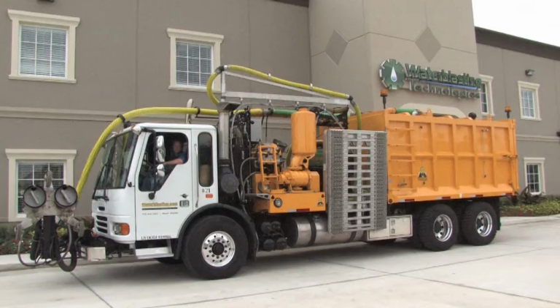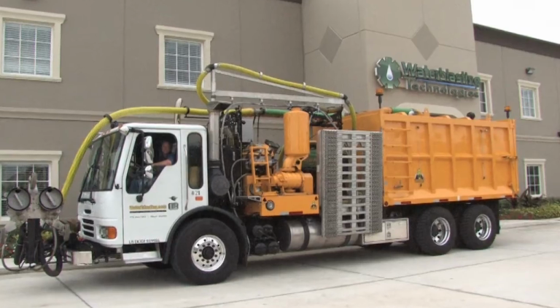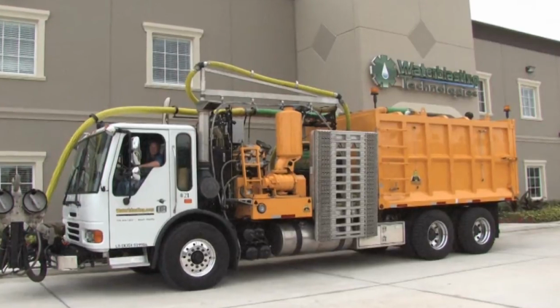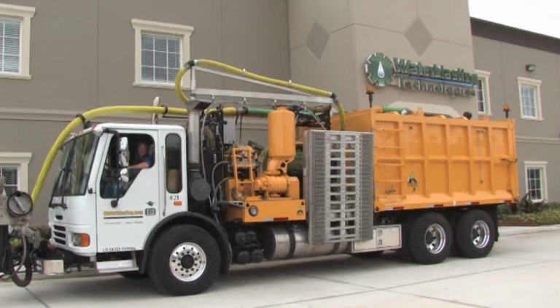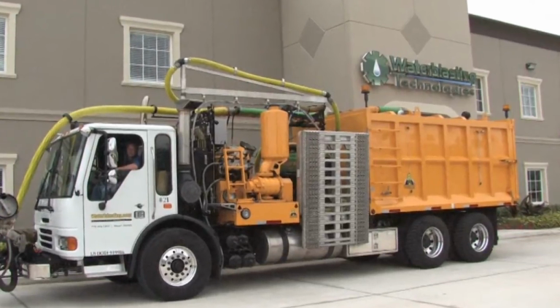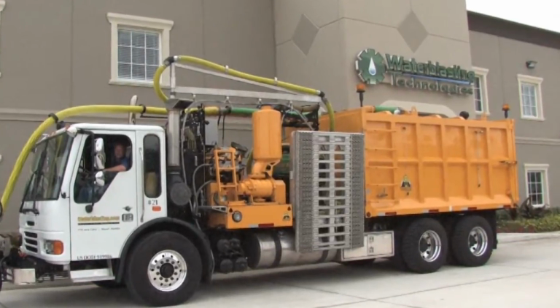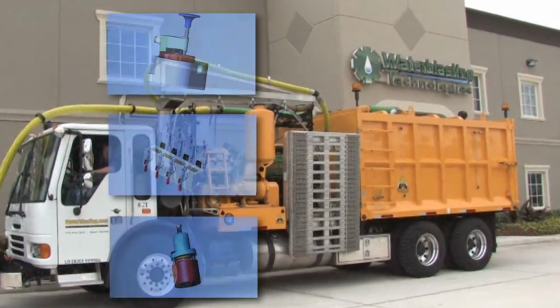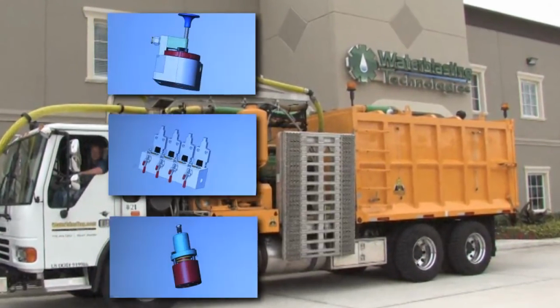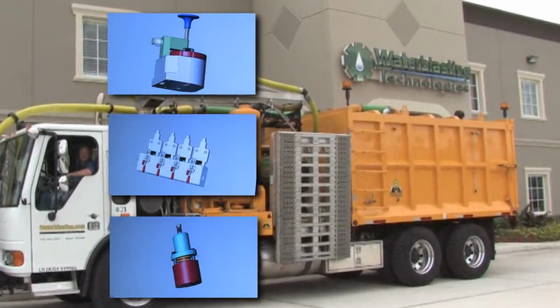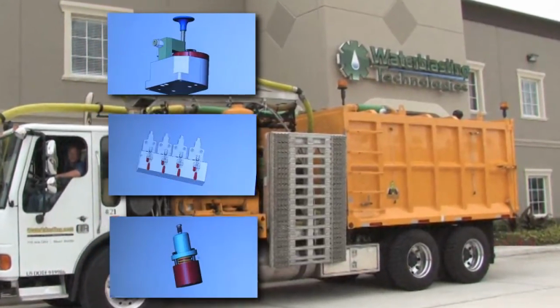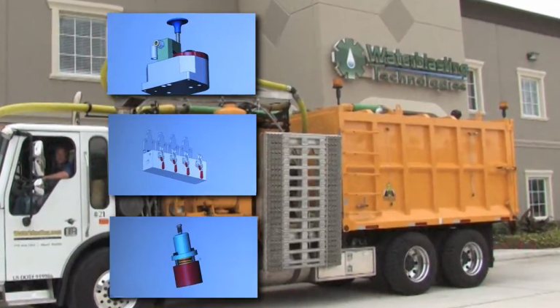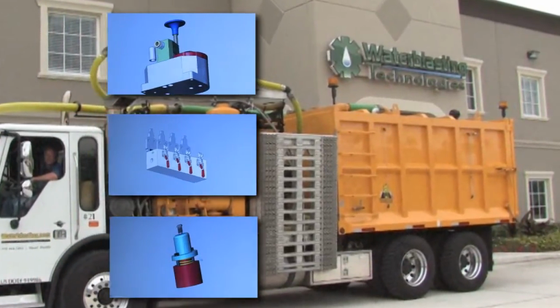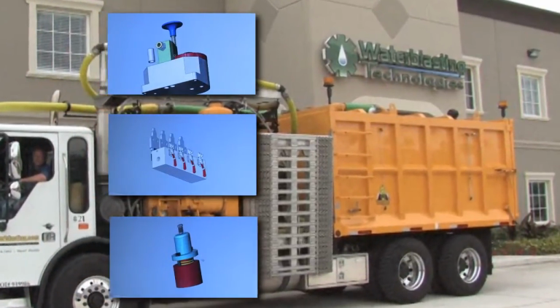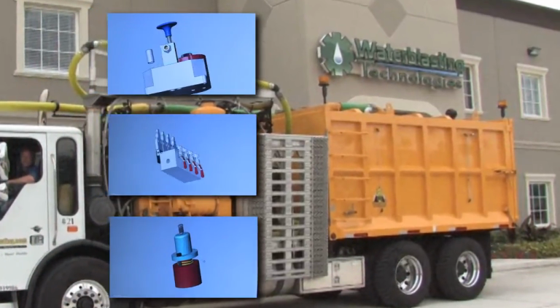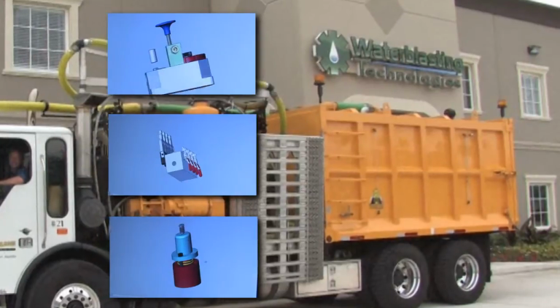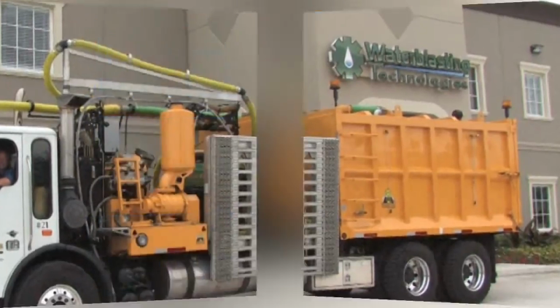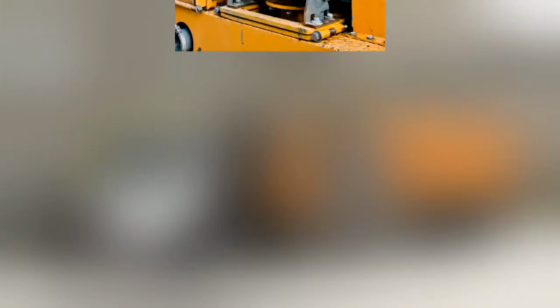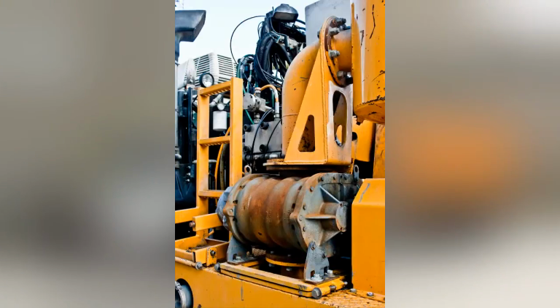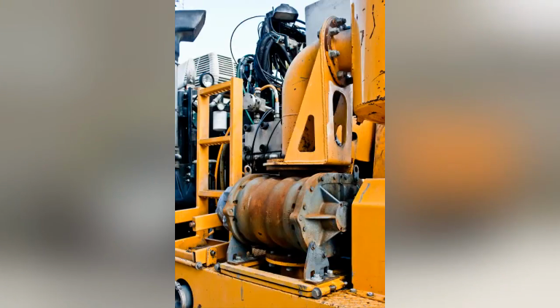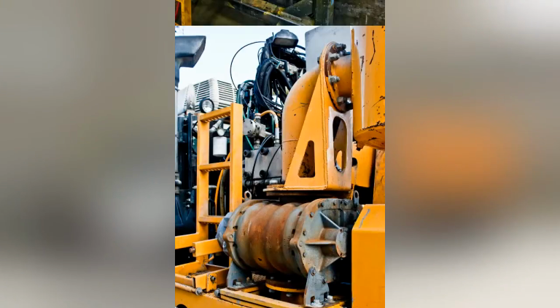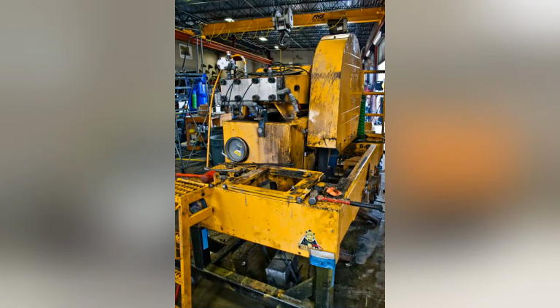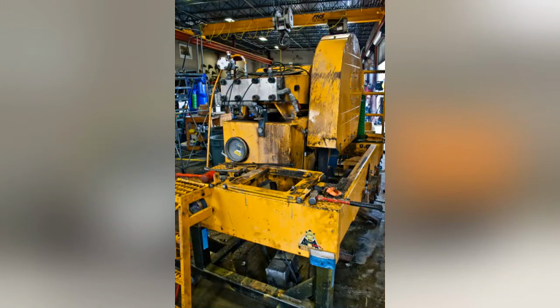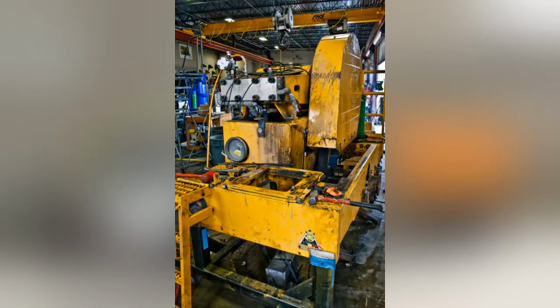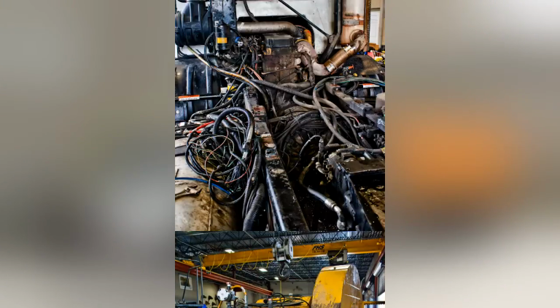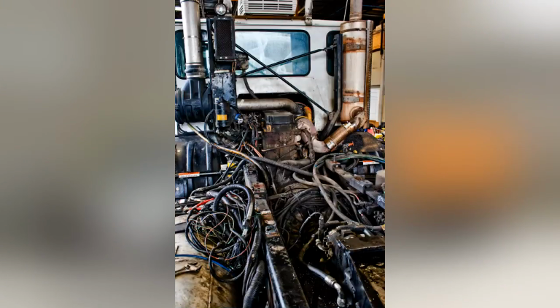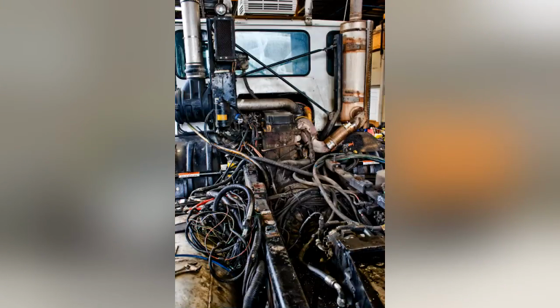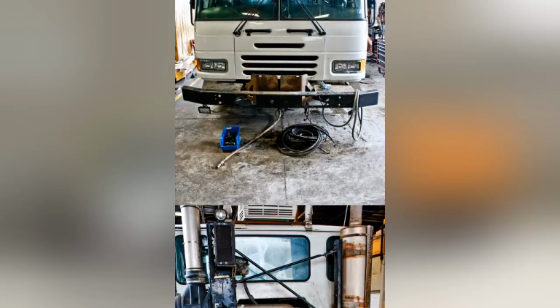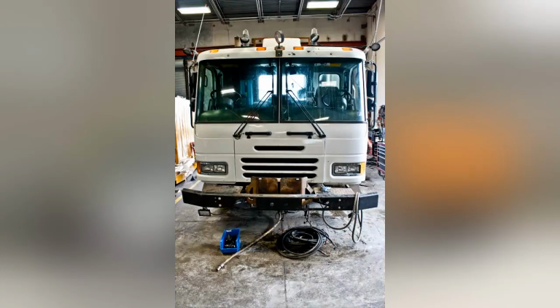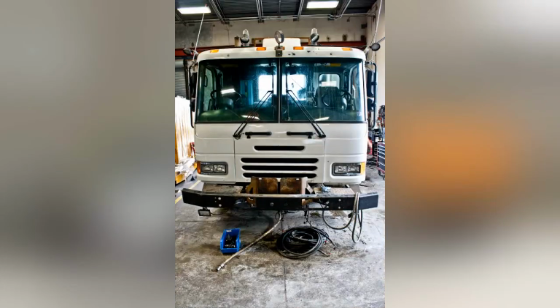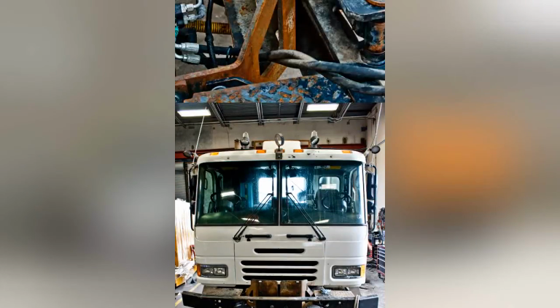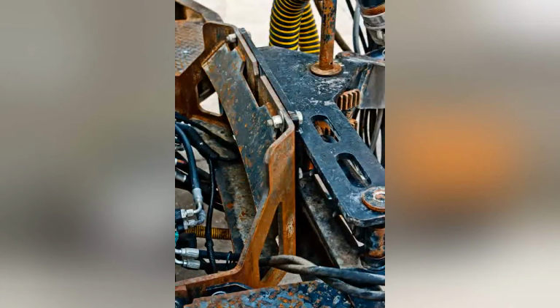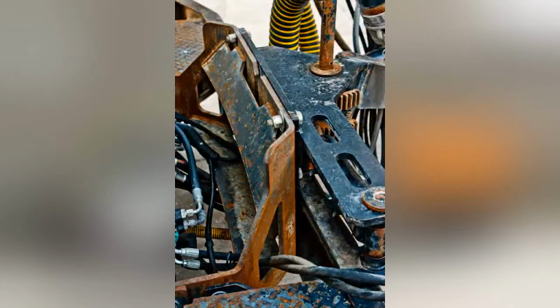Here at Water Blasting Technologies we maintain an aggressive path of continual product development and improvements. You may find over time that your used Stripe Hog may benefit enormously from adapting some or all of these improvements.